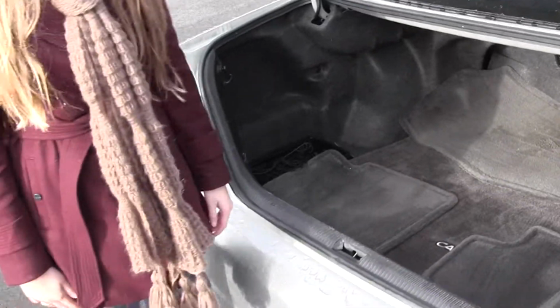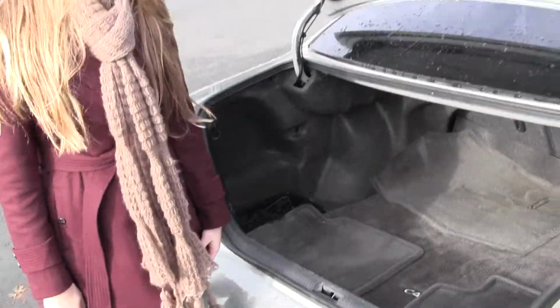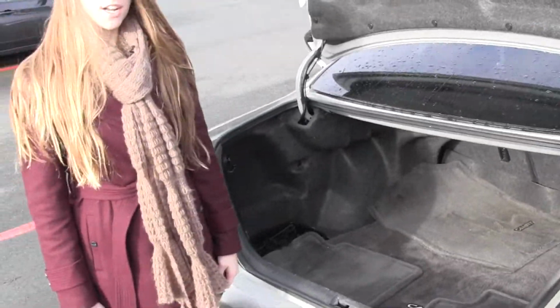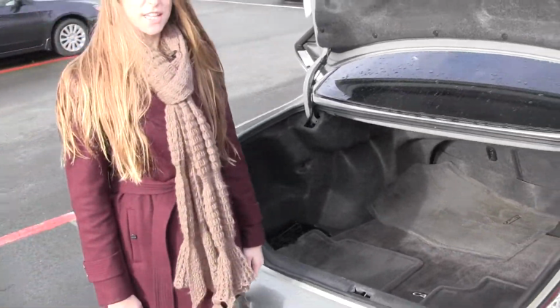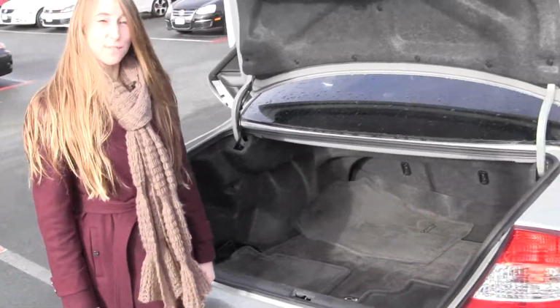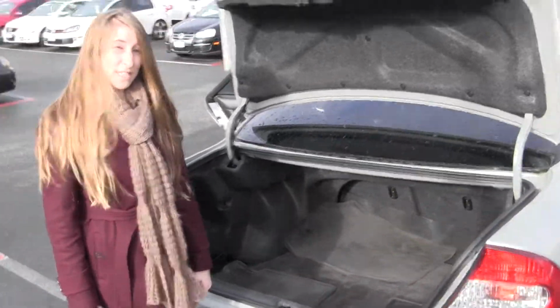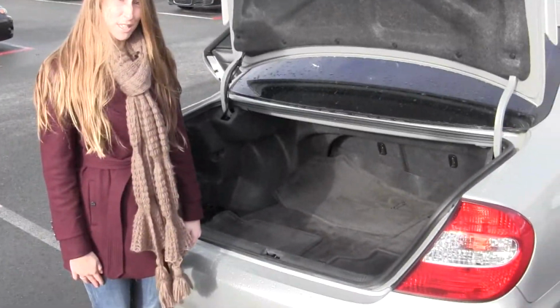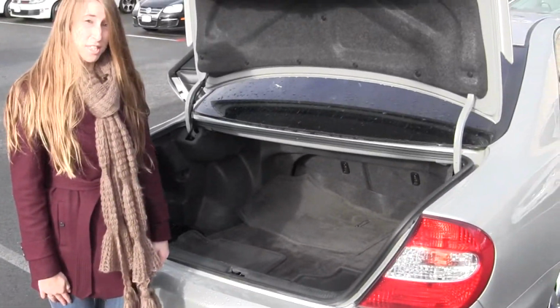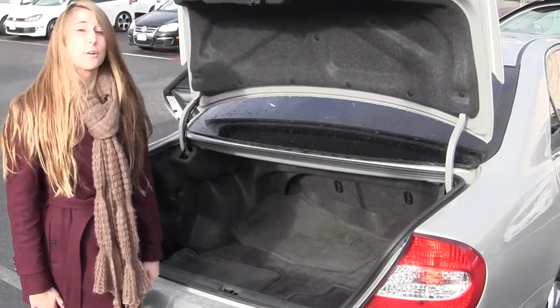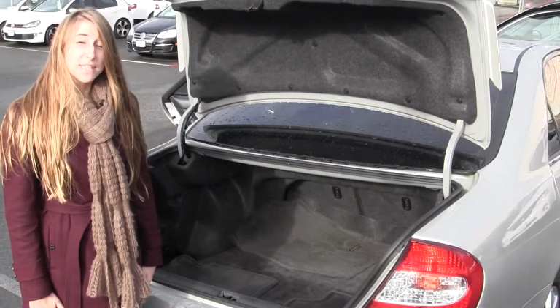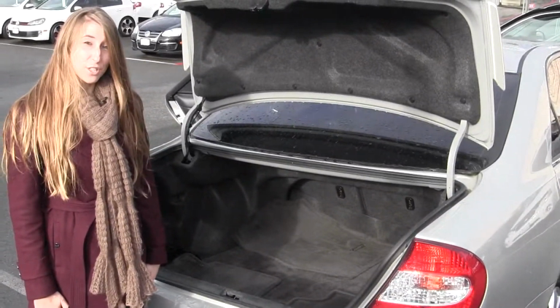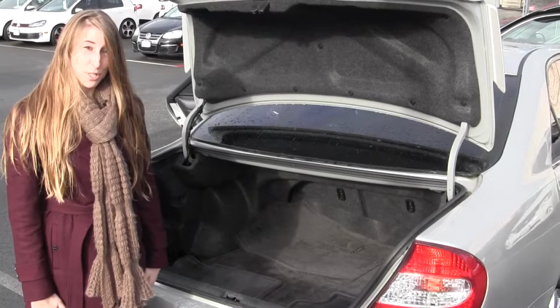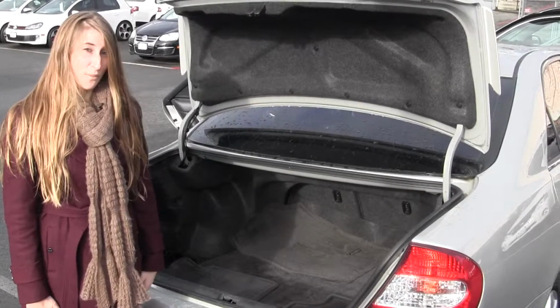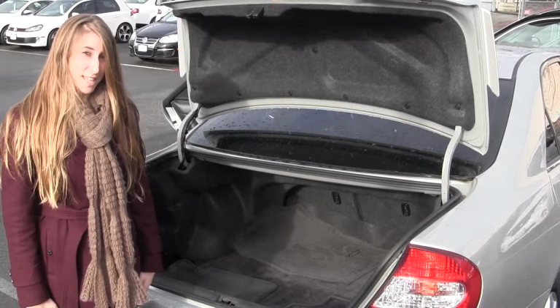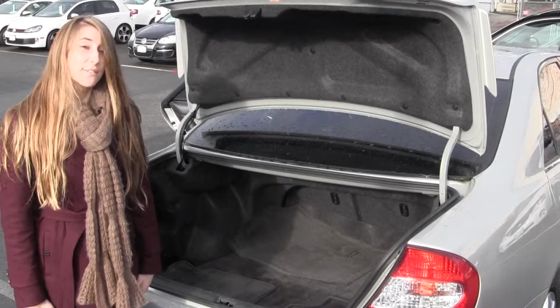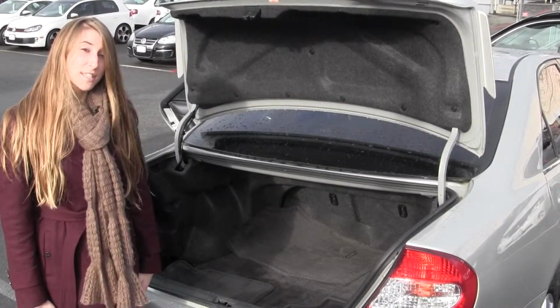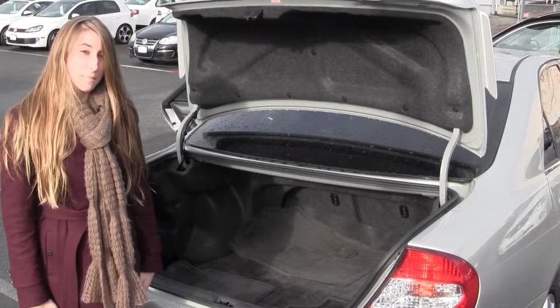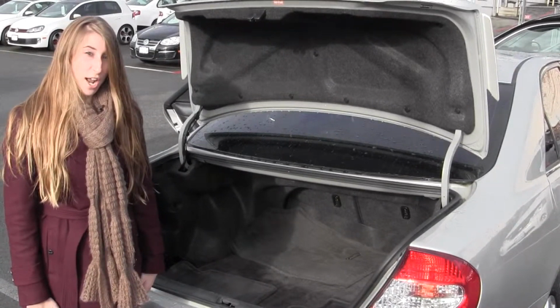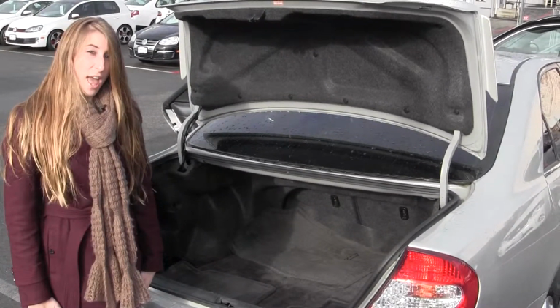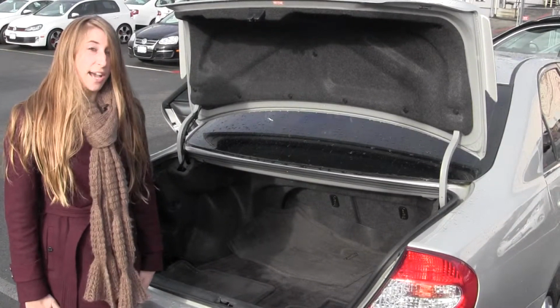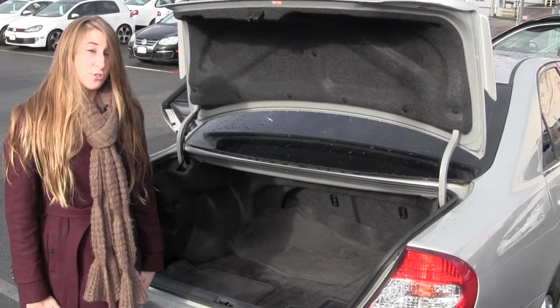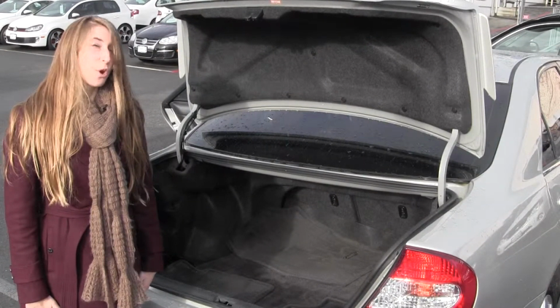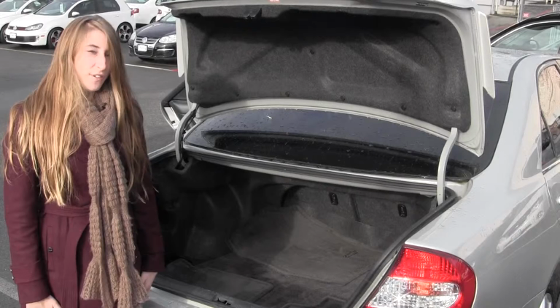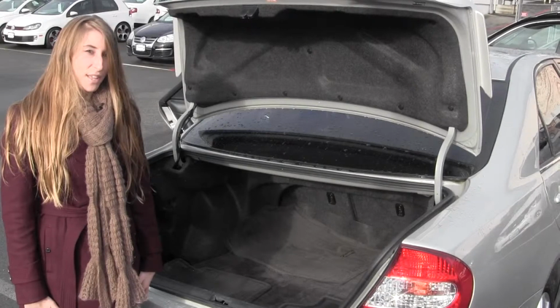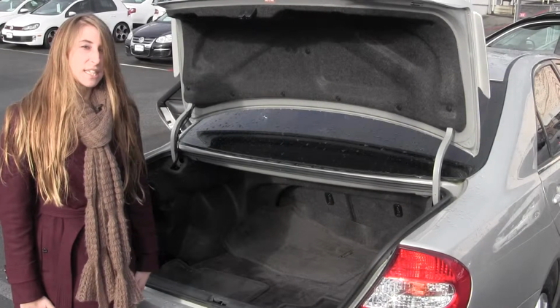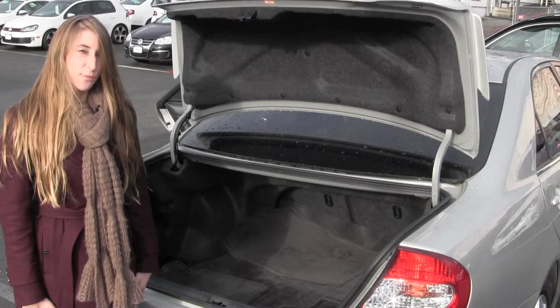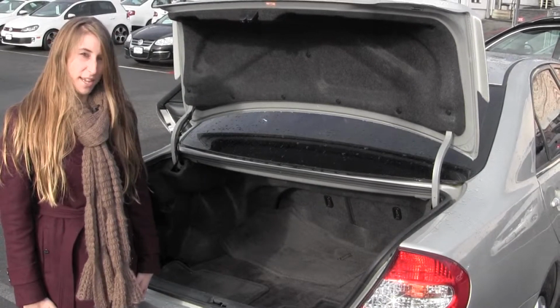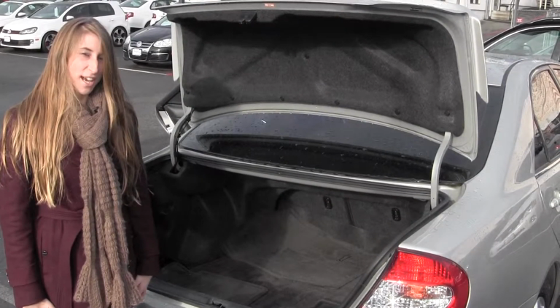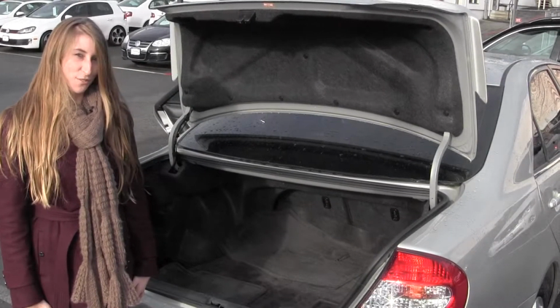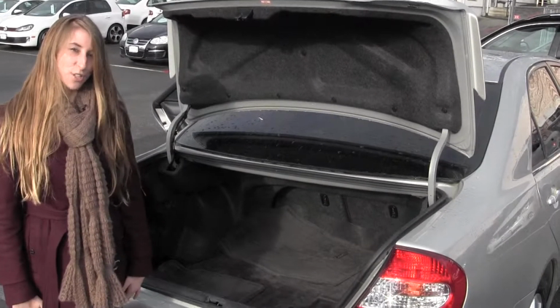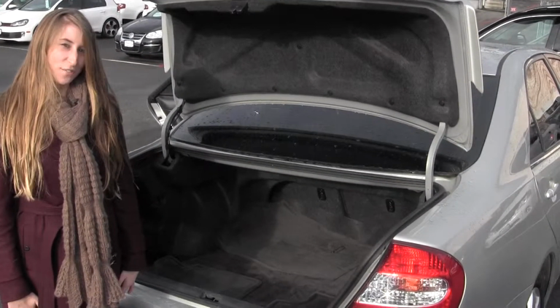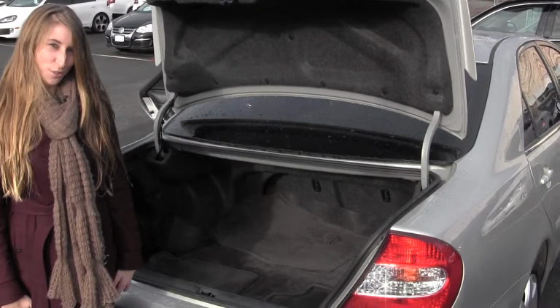All of our inventory here goes through an extensive service inspection and are beautifully detailed so you can purchase with confidence. Give us a call today to set up a test drive at 425-641-2002. Thanks for checking out our virtual tour.